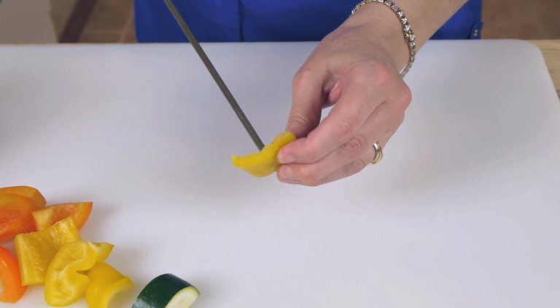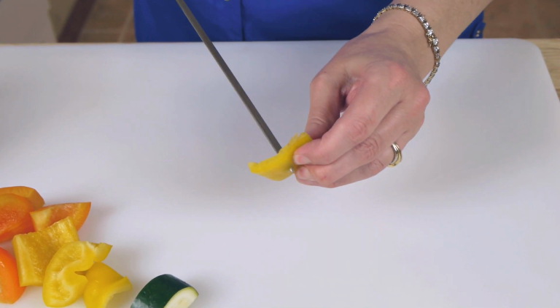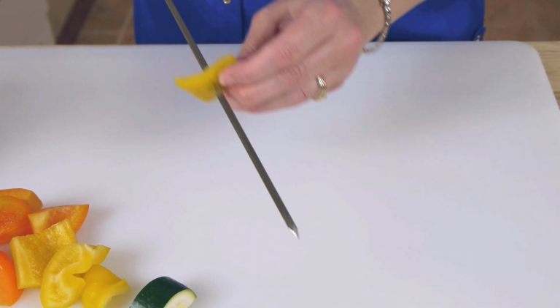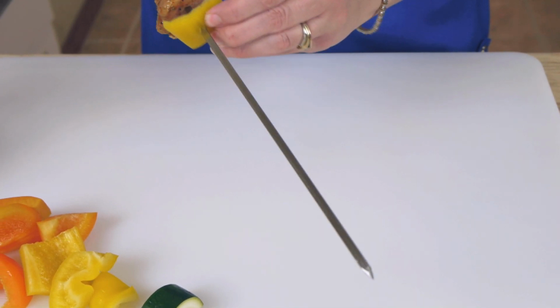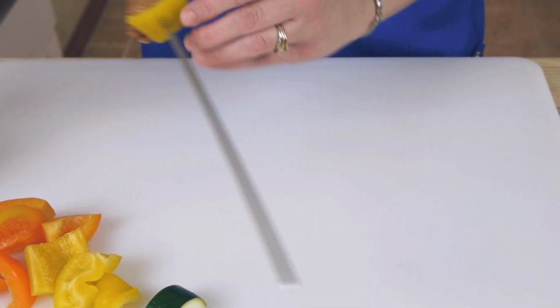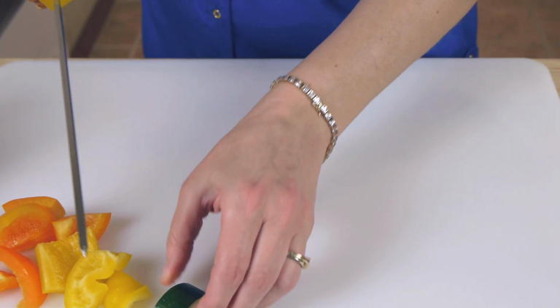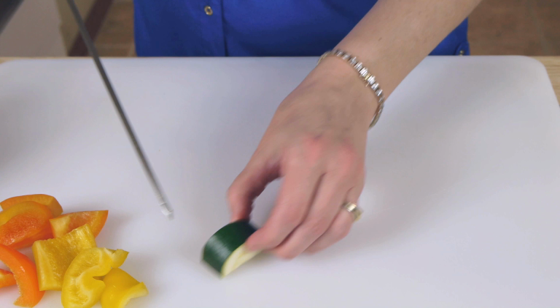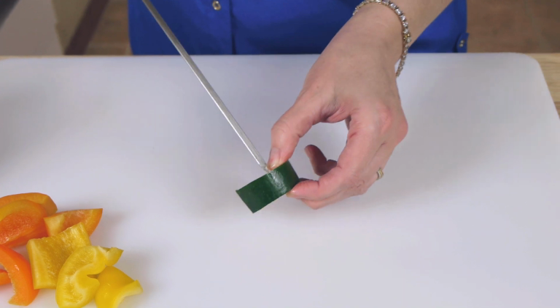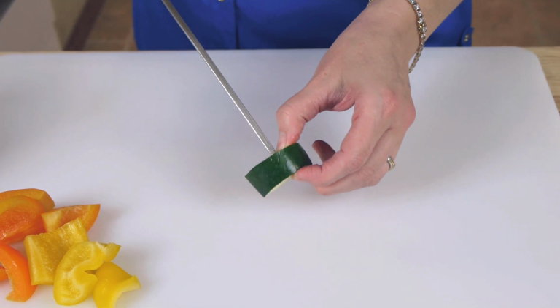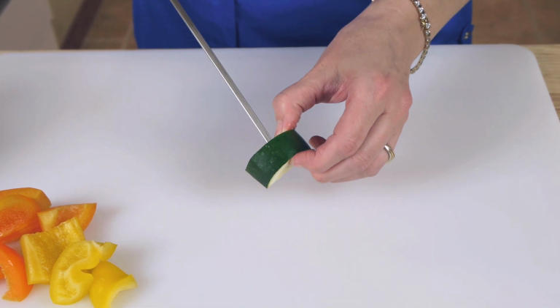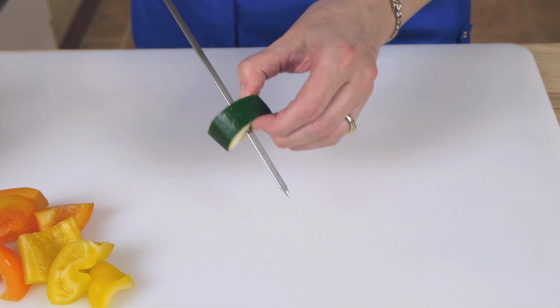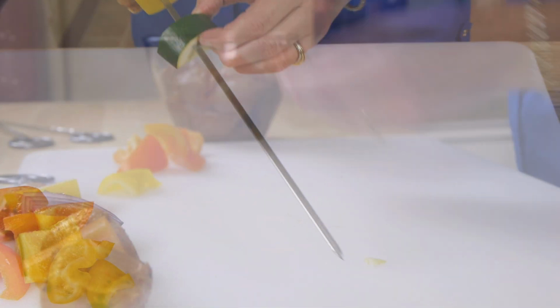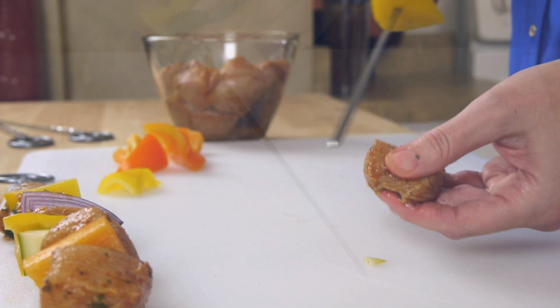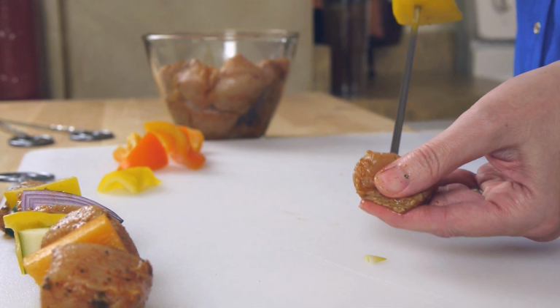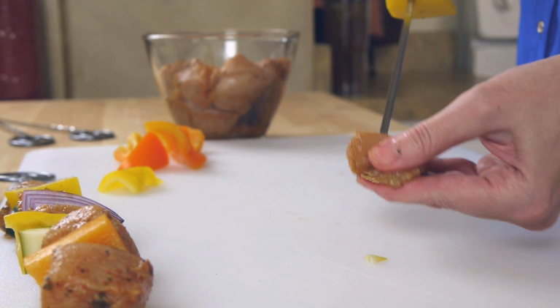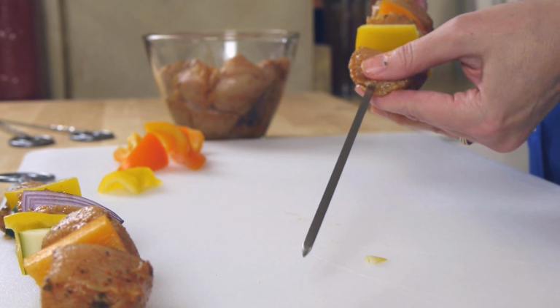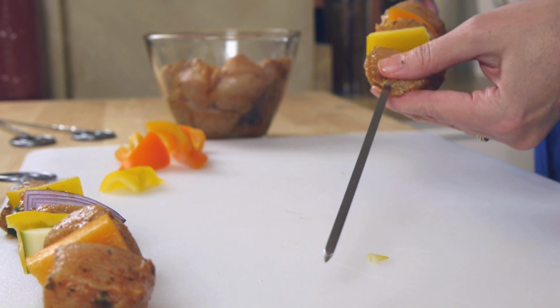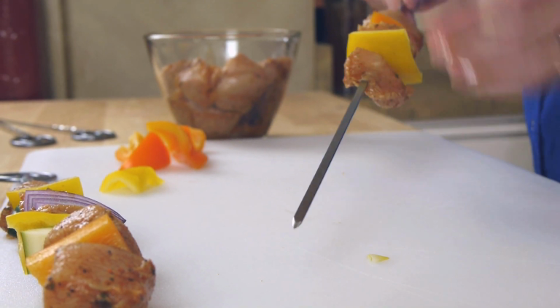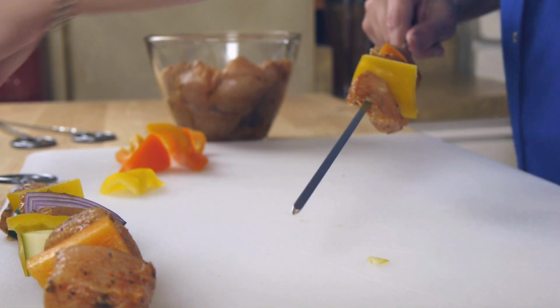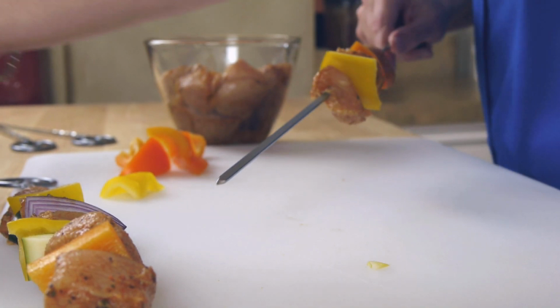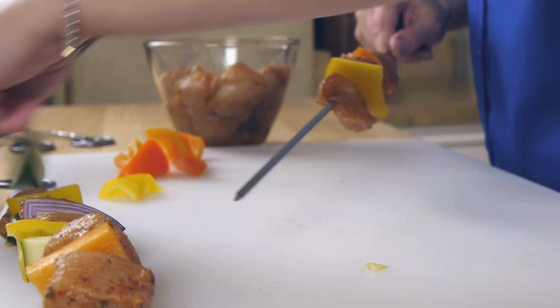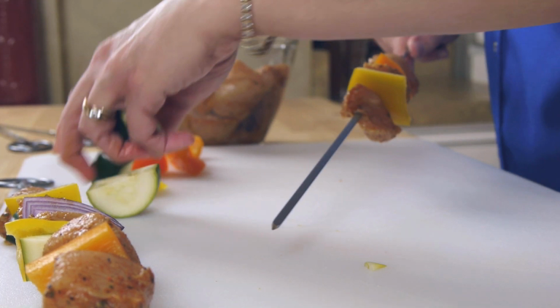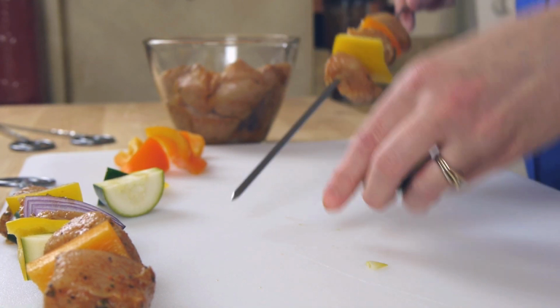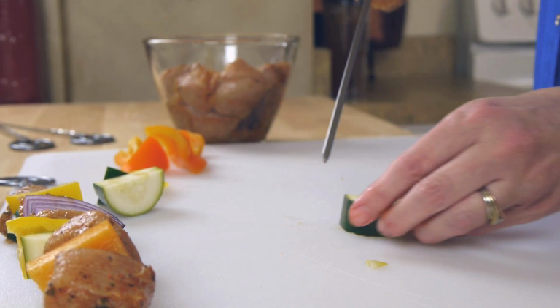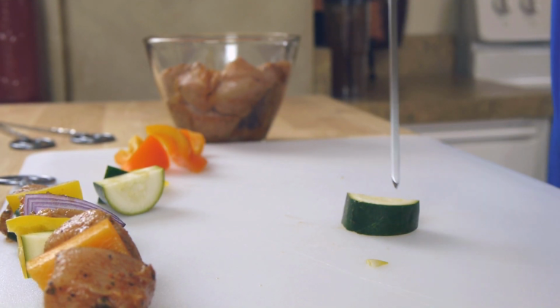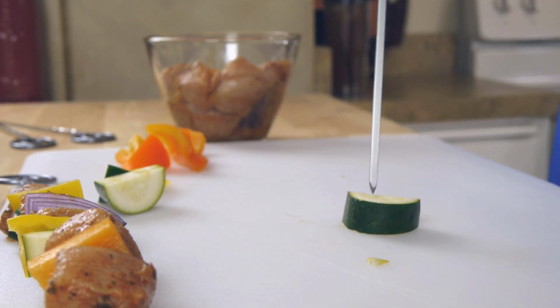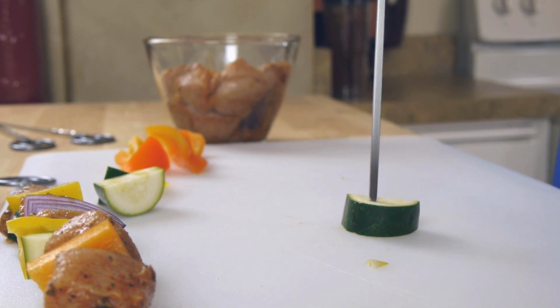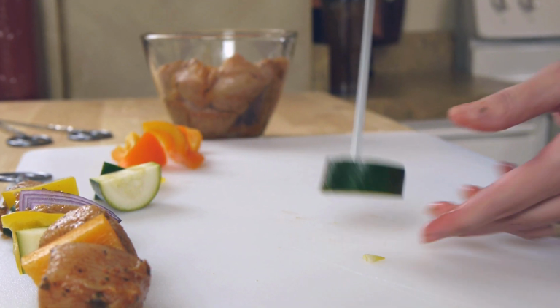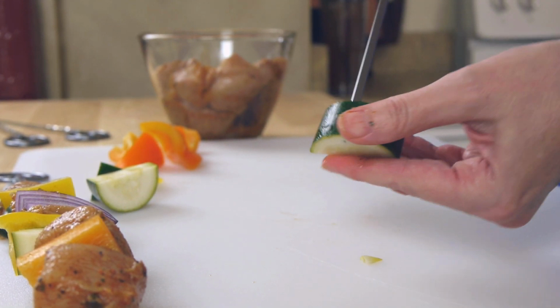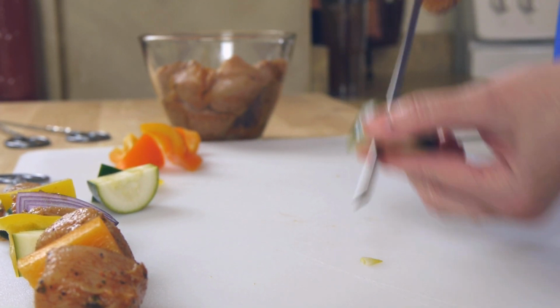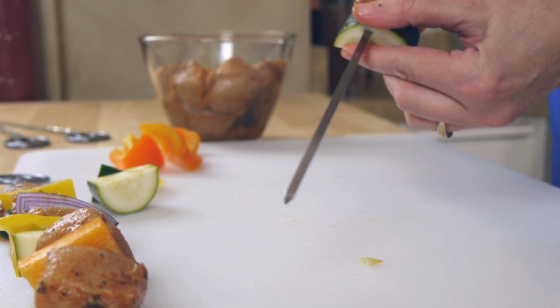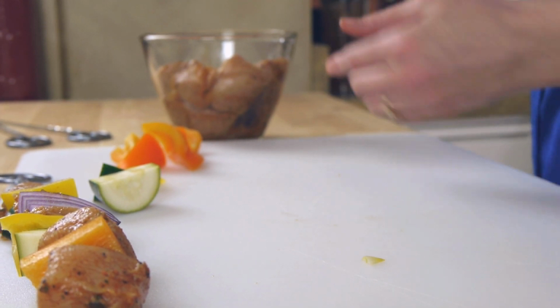This is super easy to do — chicken, veggie, chicken, veggie, chicken — or pick whatever order you like. You can also let your family or guests create their own skewers by placing the ingredients in bowls and letting them get creative.